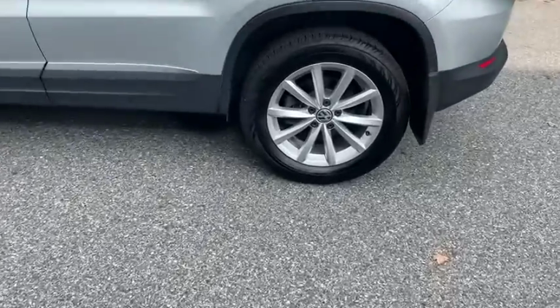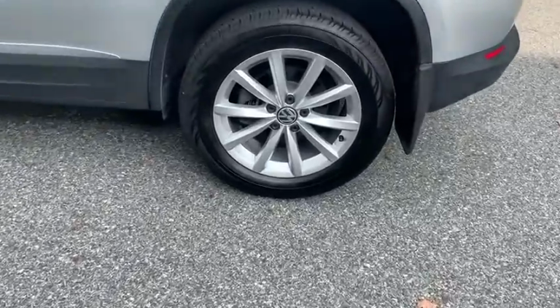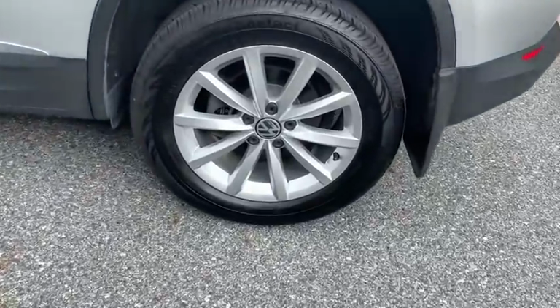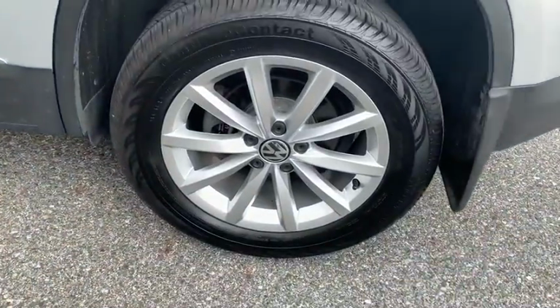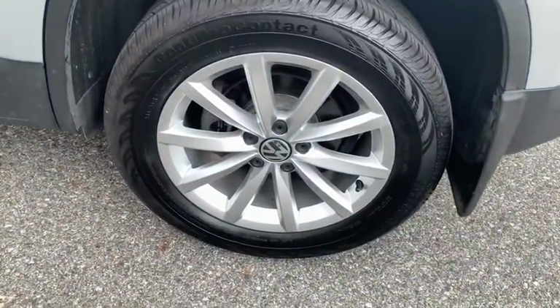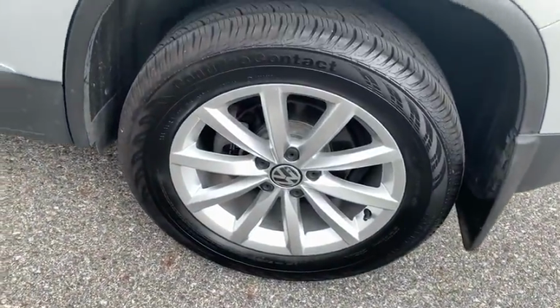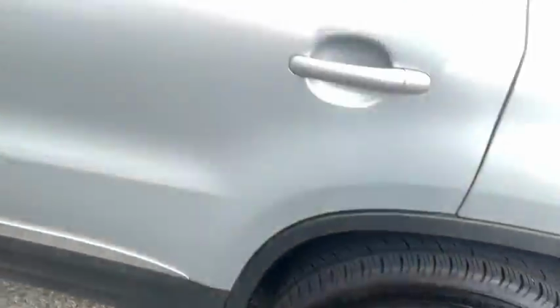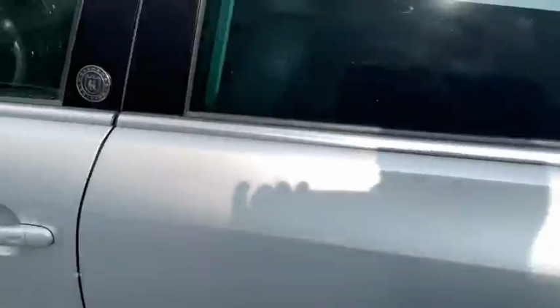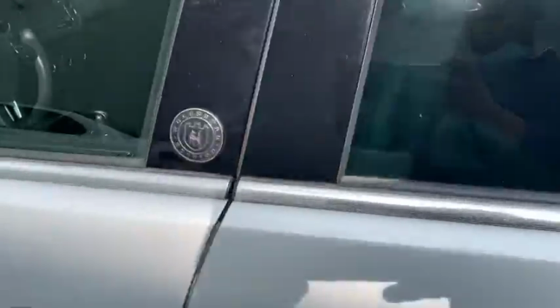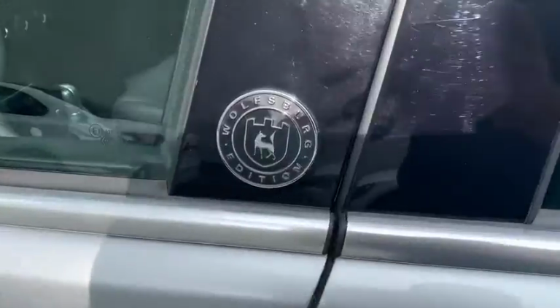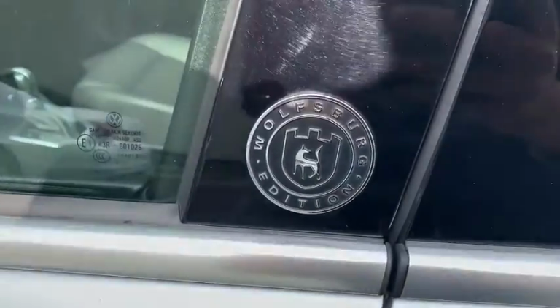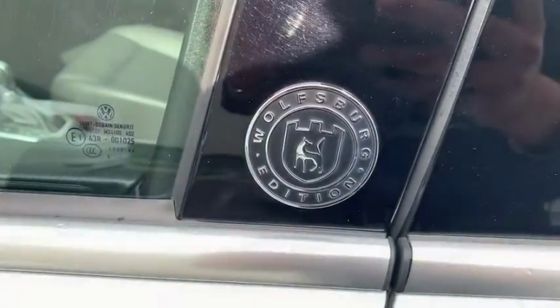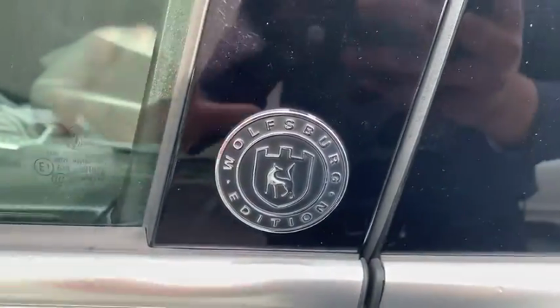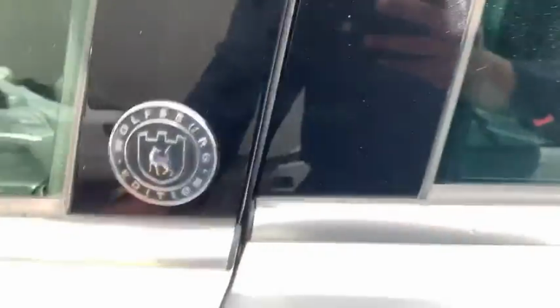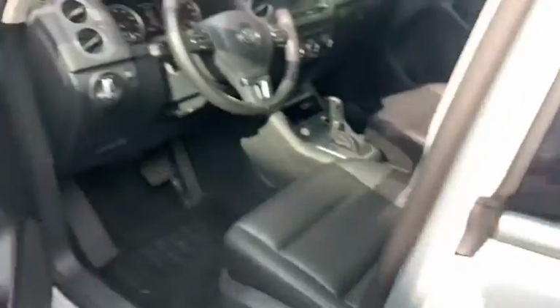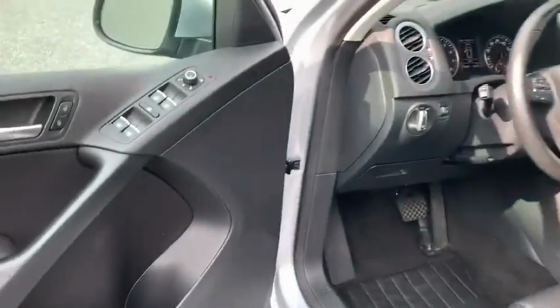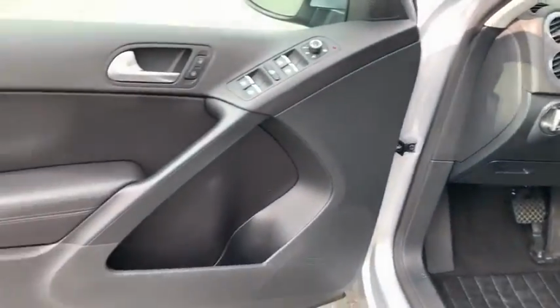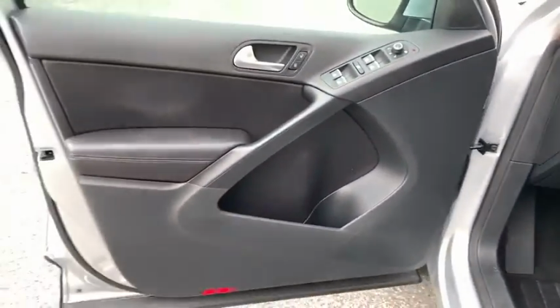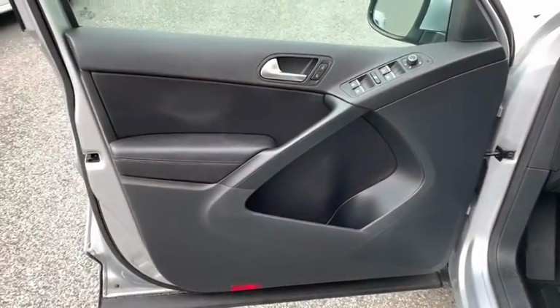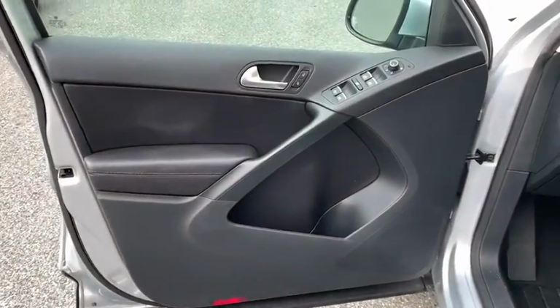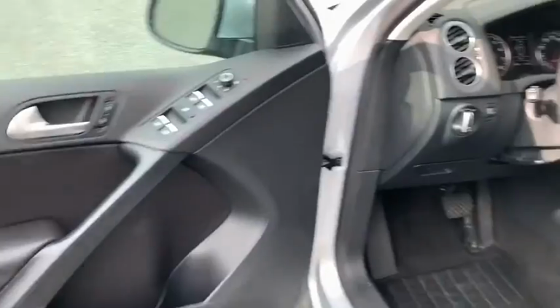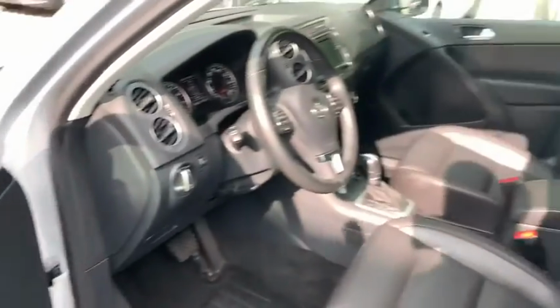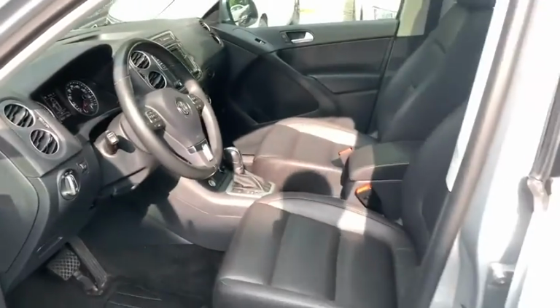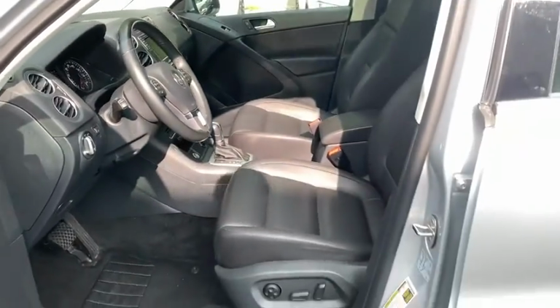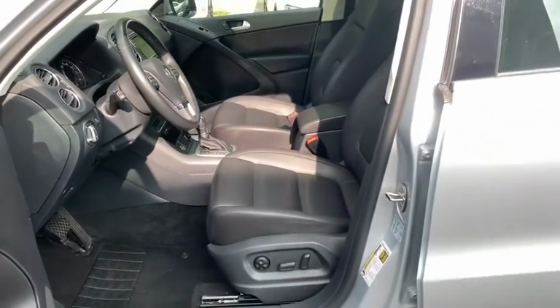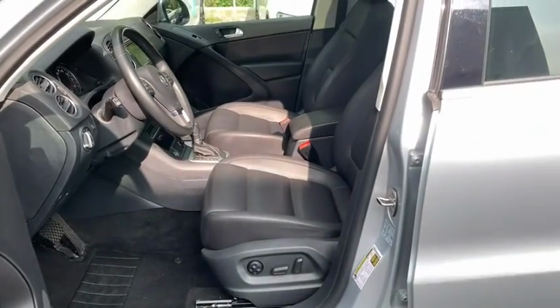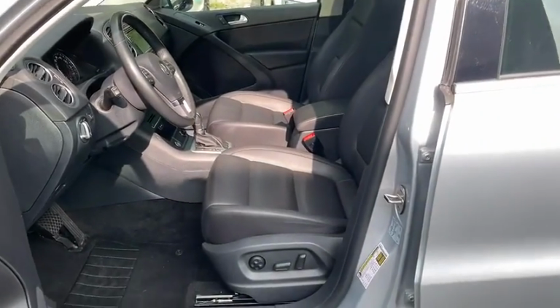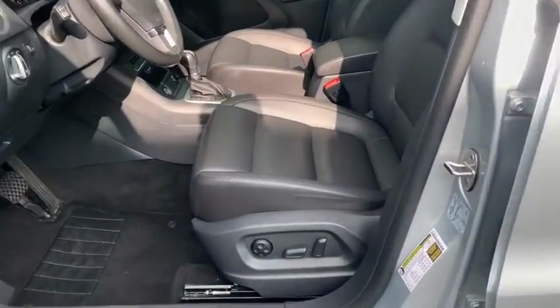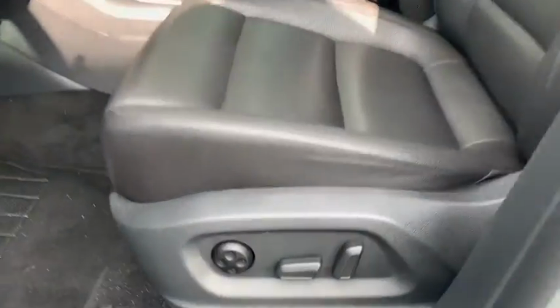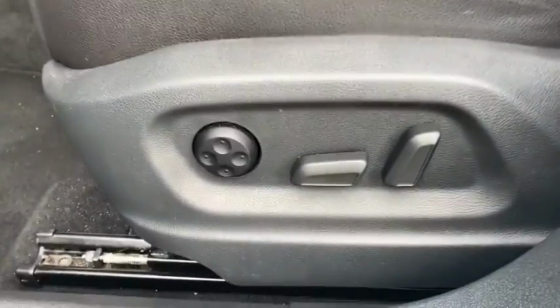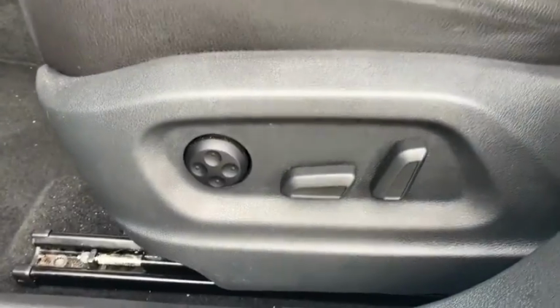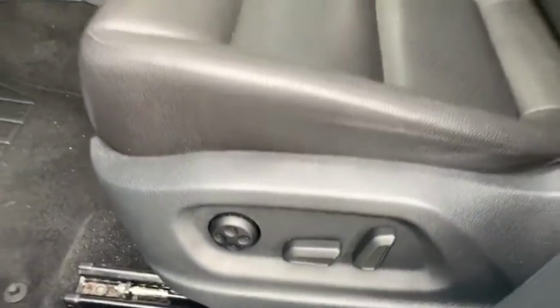Here are some of this vehicle's great options: backup camera, keyless entry, anti-lock braking system, stability control, traction control, all-wheel drive, power passenger seat, steering wheel audio controls, leather-wrapped steering wheel, Bluetooth.